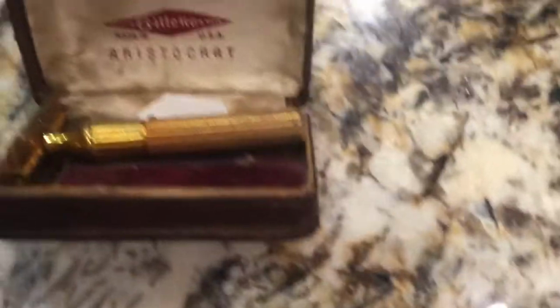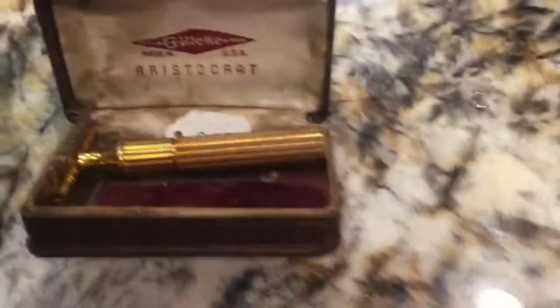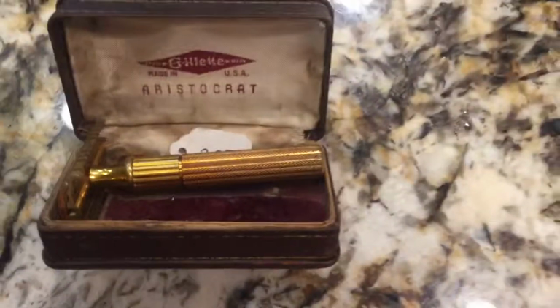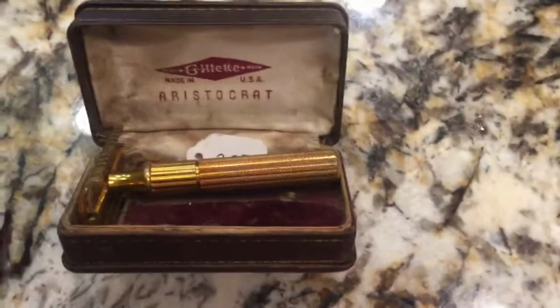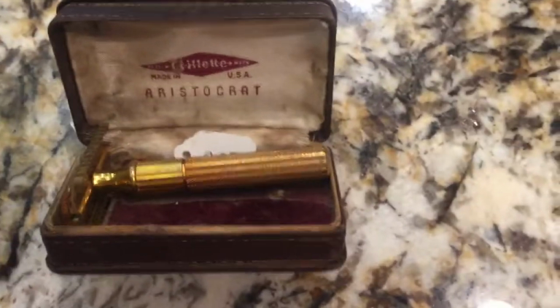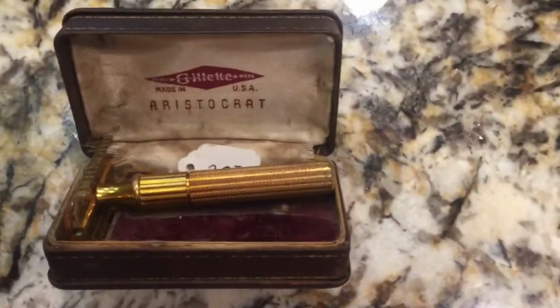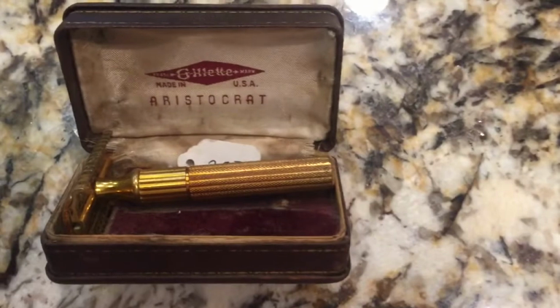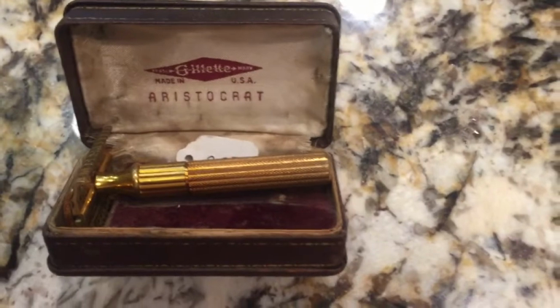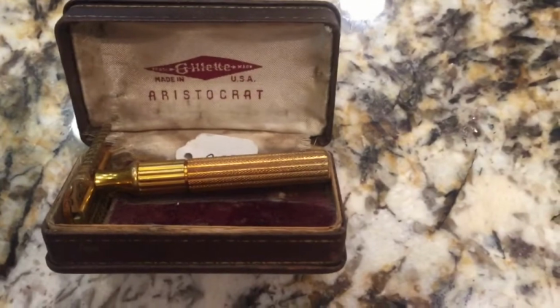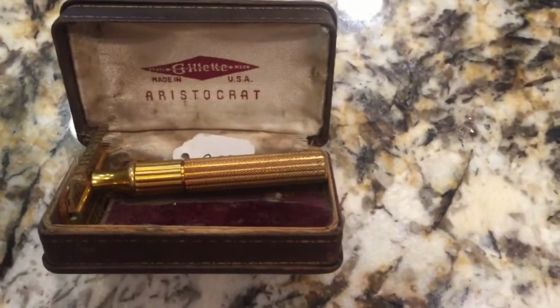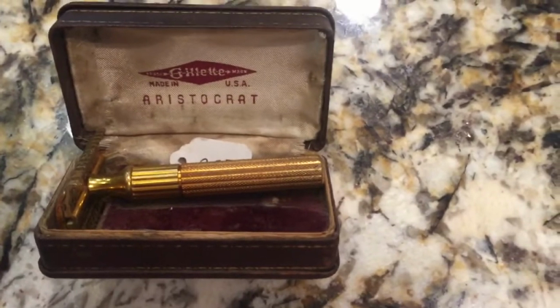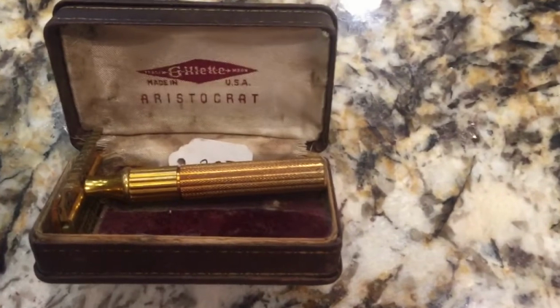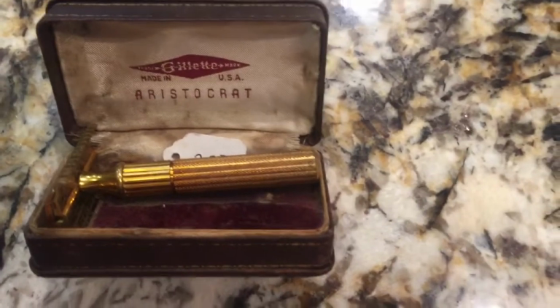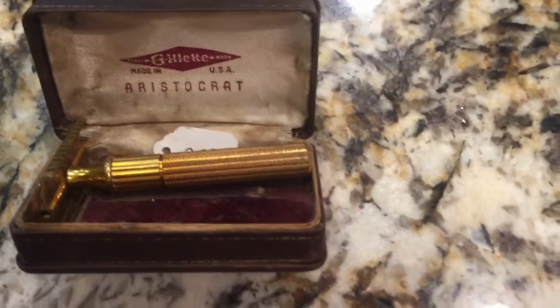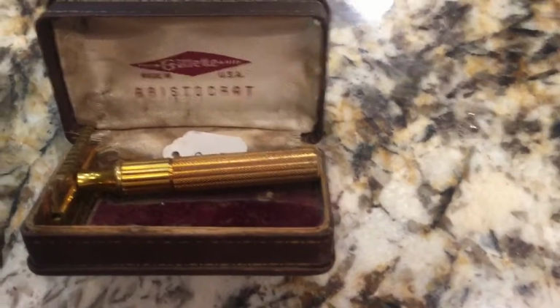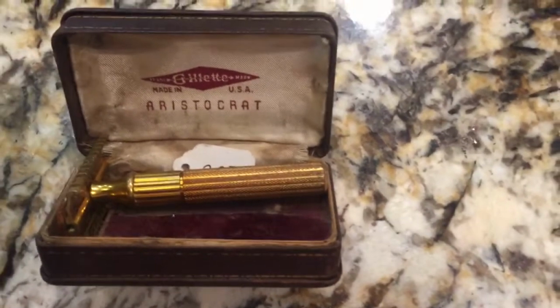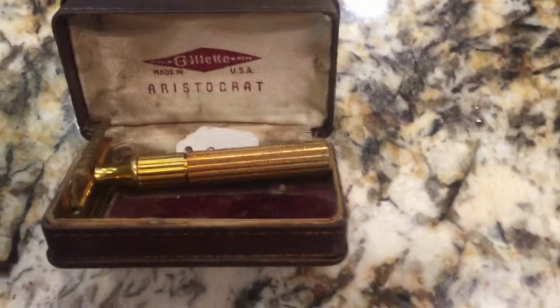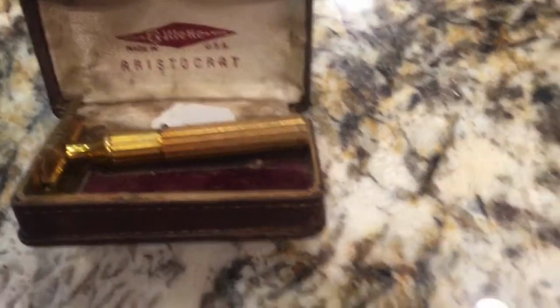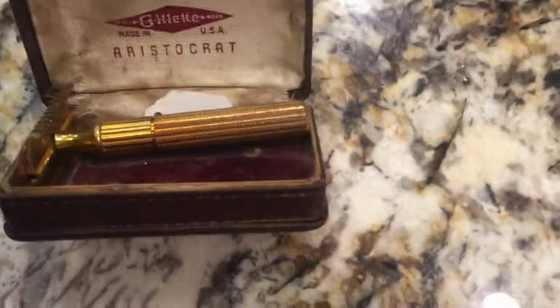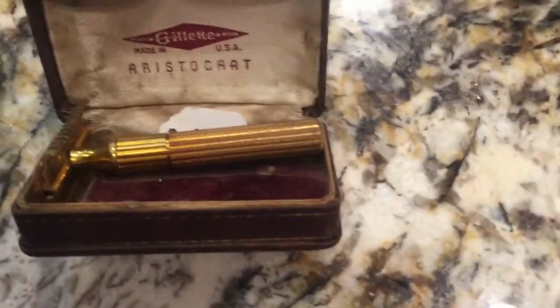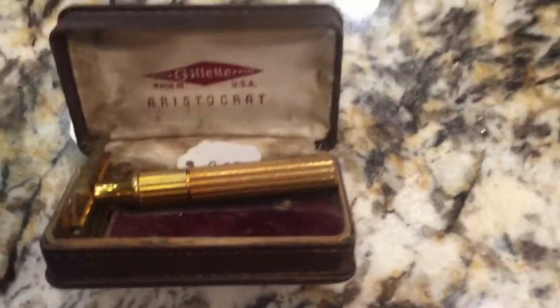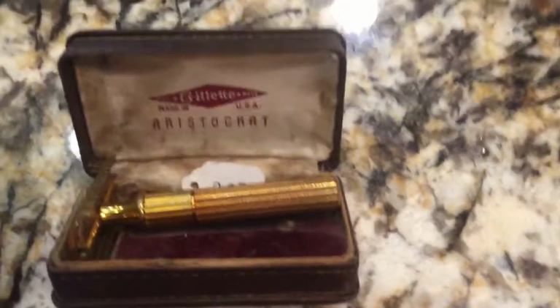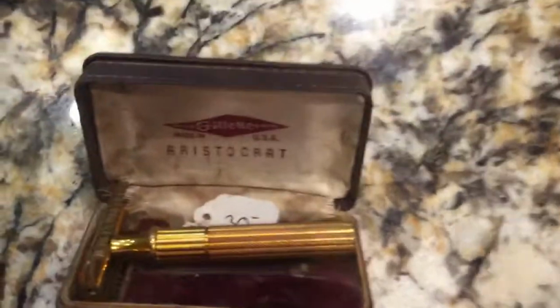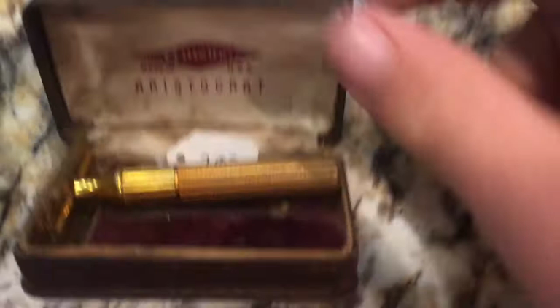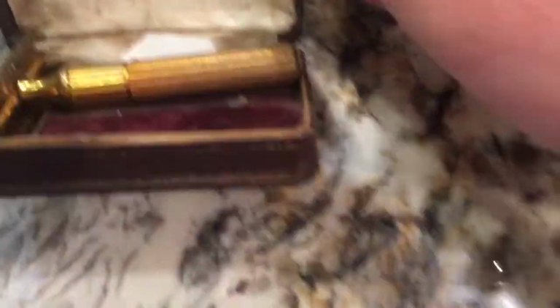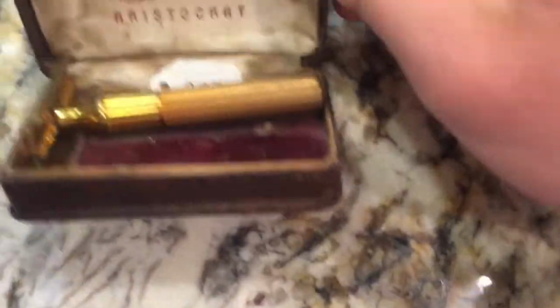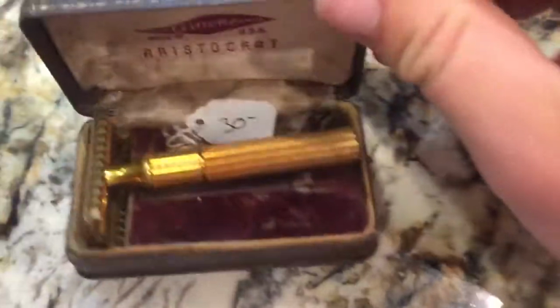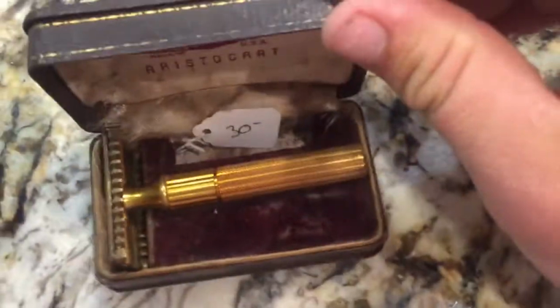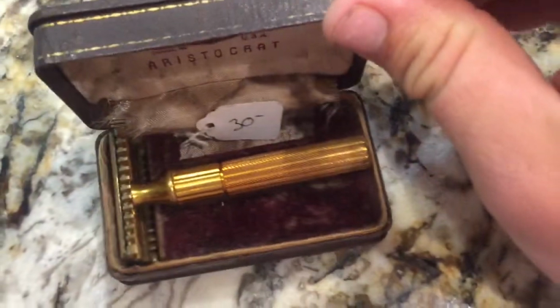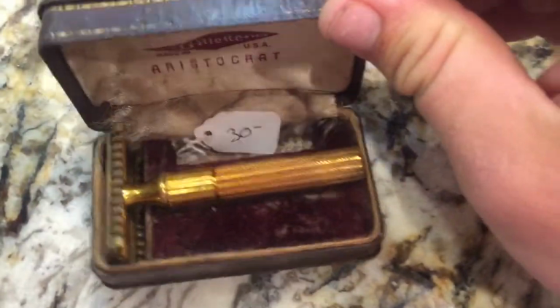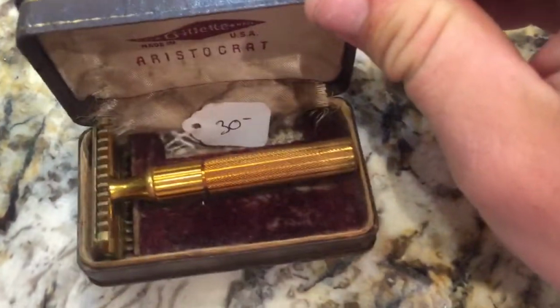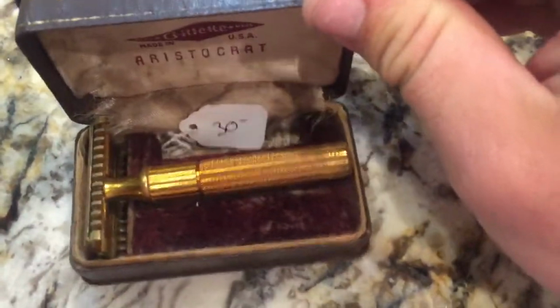I just got back from Canton, Texas during their First Monday sale, or Trades Day, and I bought this gold-plated razor for $30.